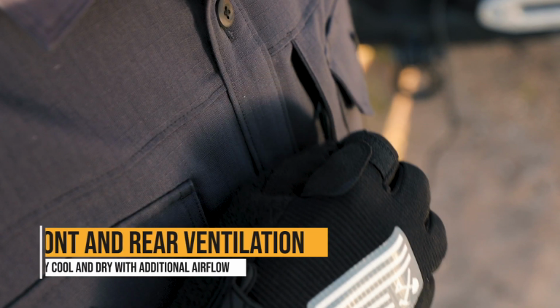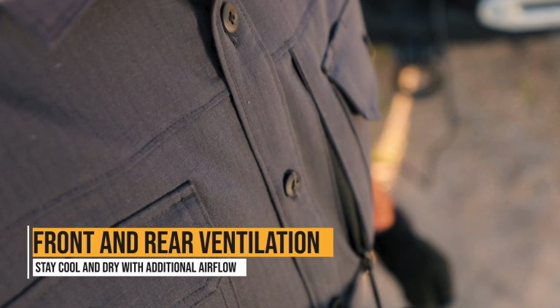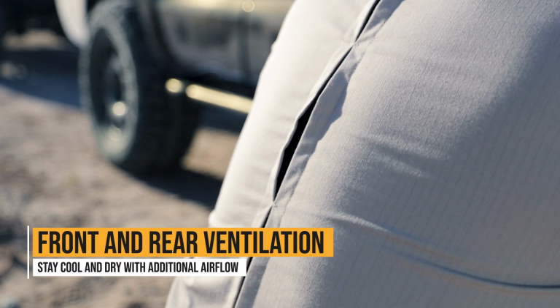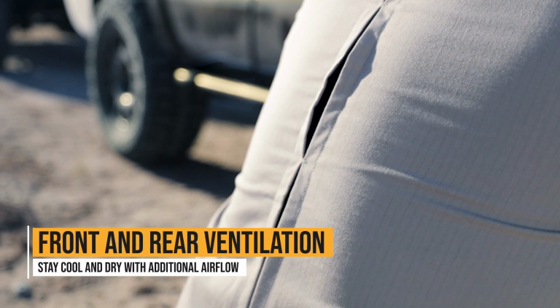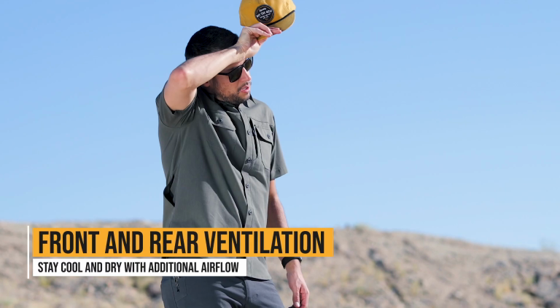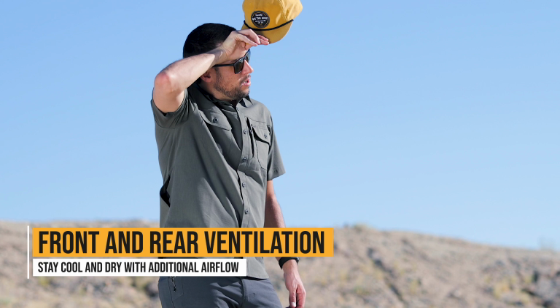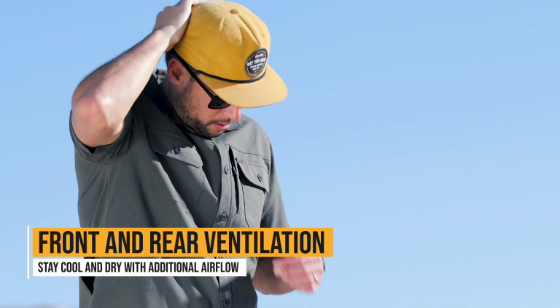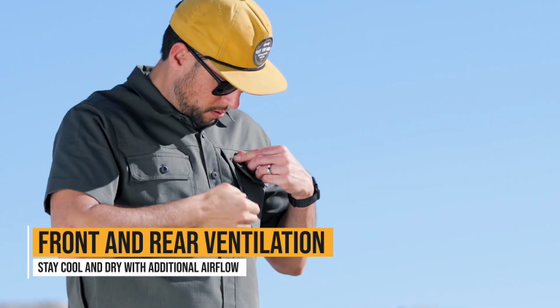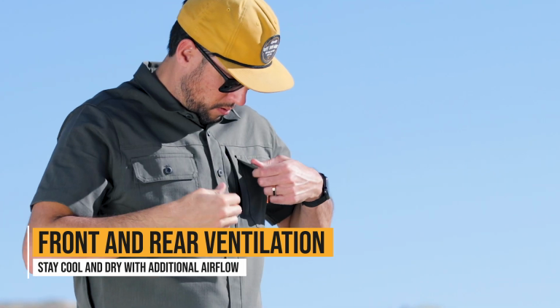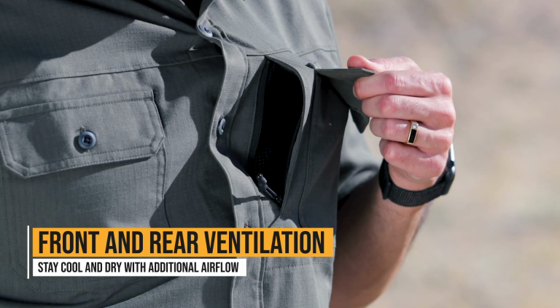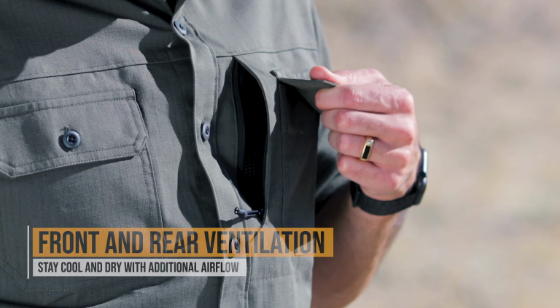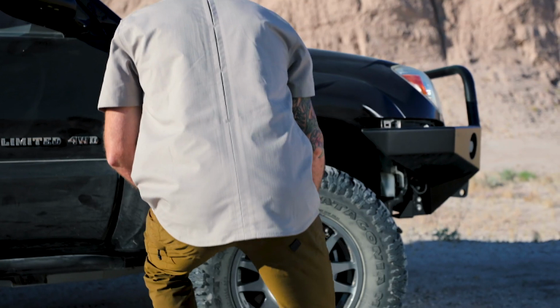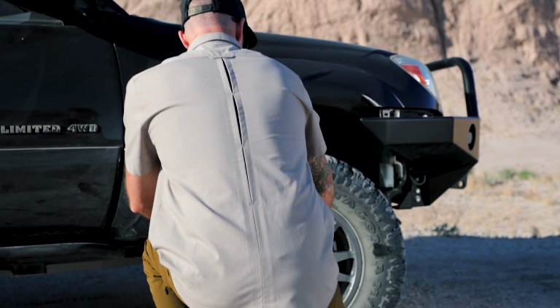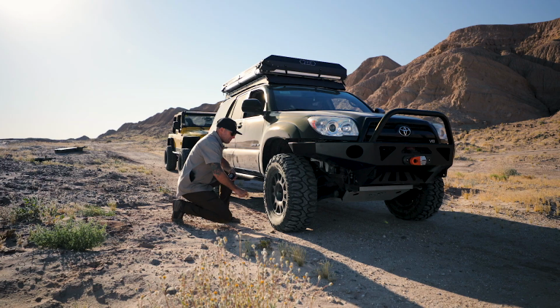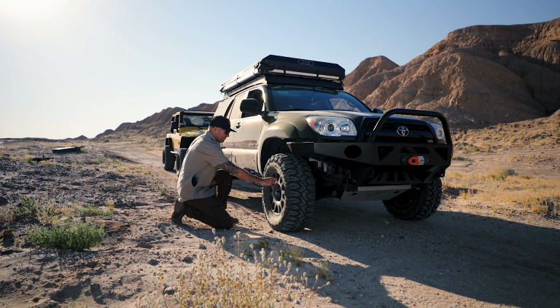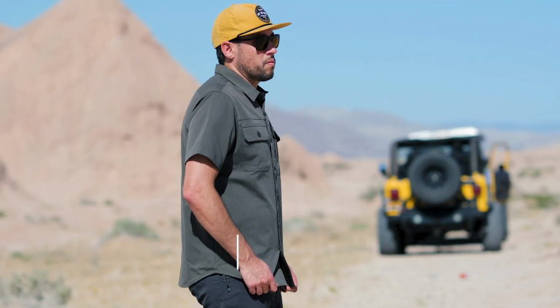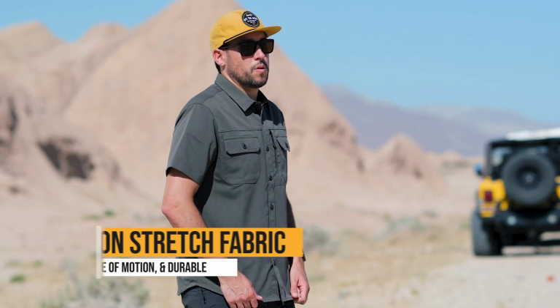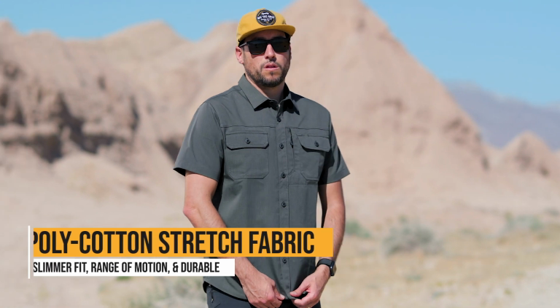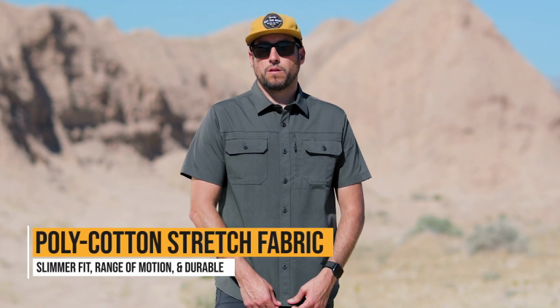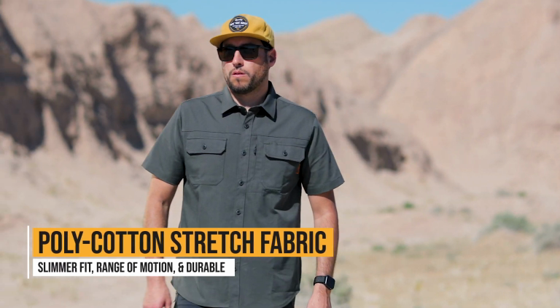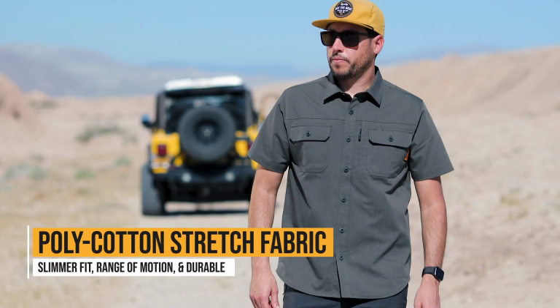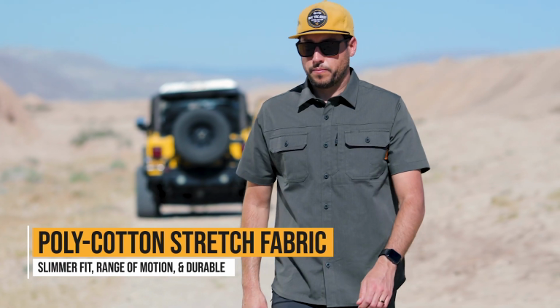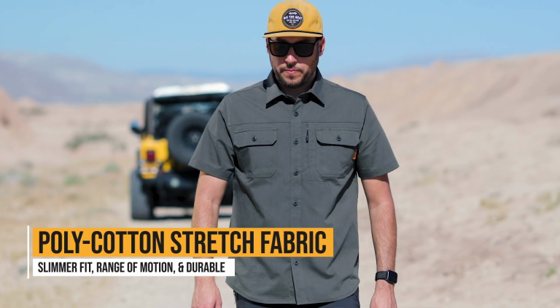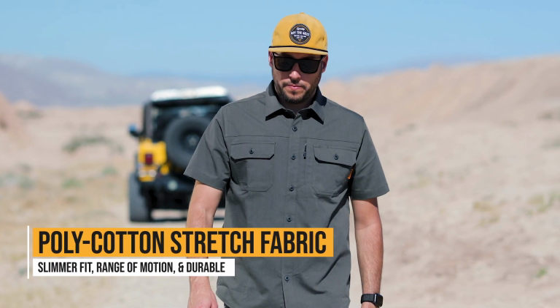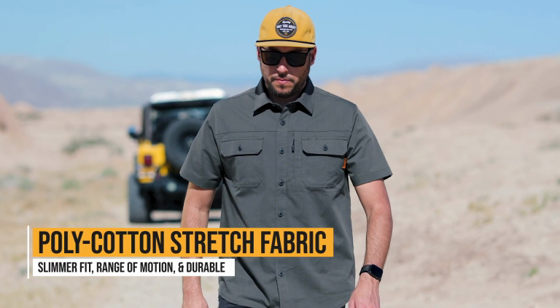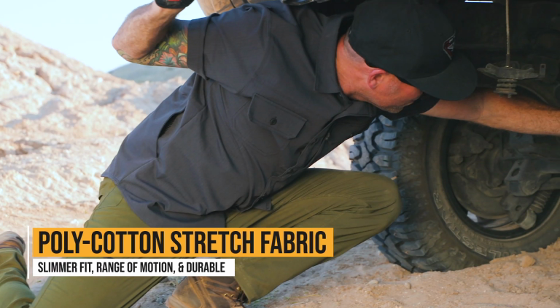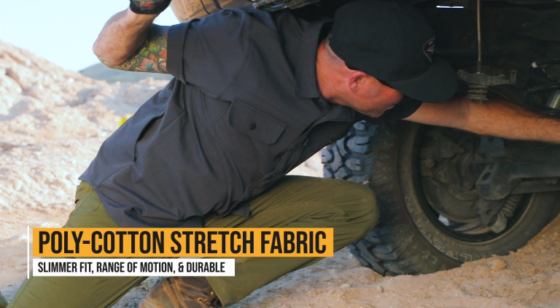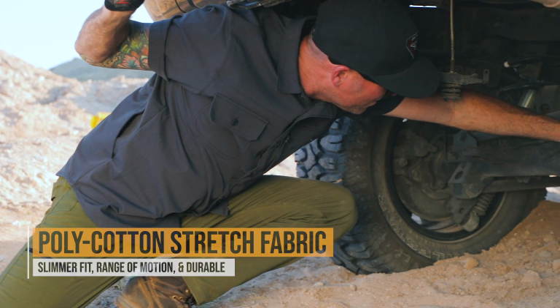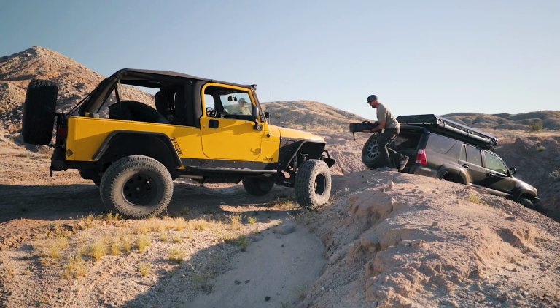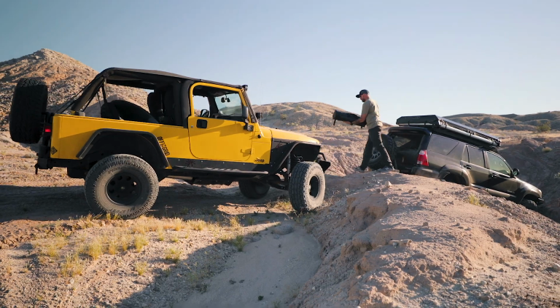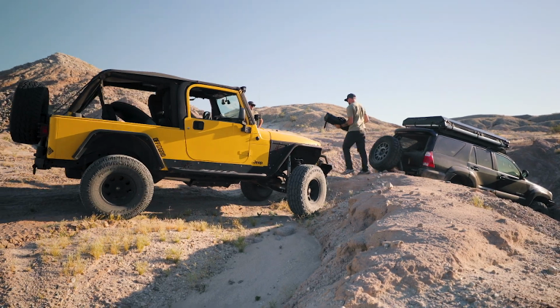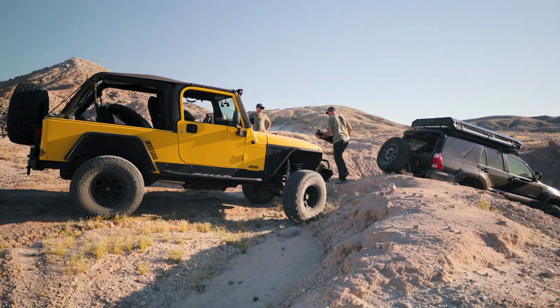Front and rear ventilation allows air to move along your interior, keeping you cool and dry. The poly-cotton stretch fabric allows for a slimmer fit, while maintaining all the range of motion you need without sacrificing durability.